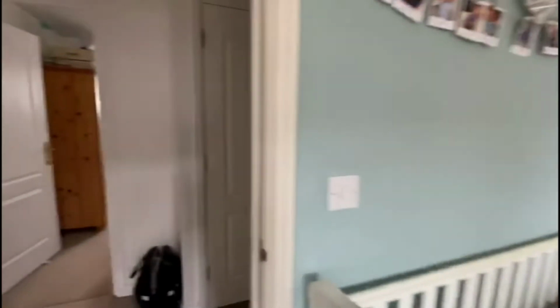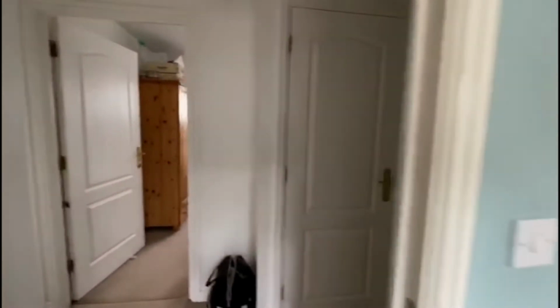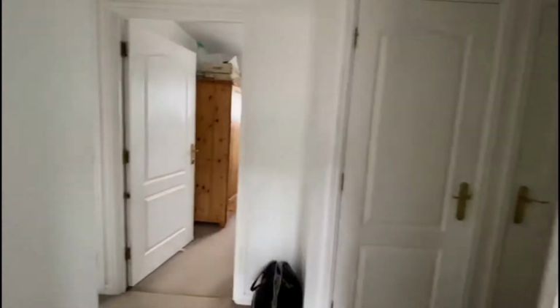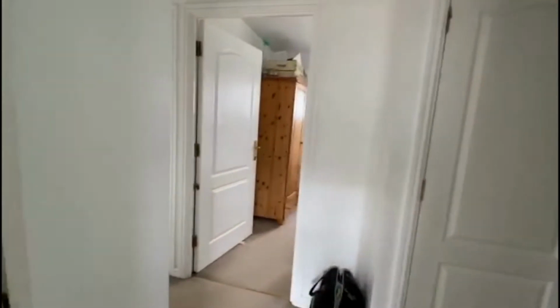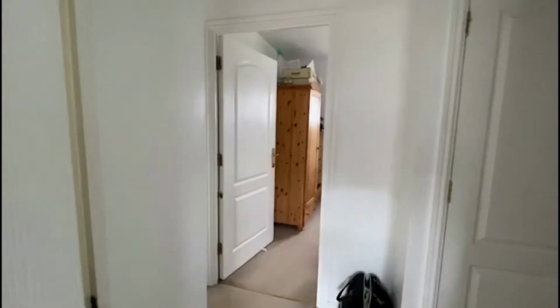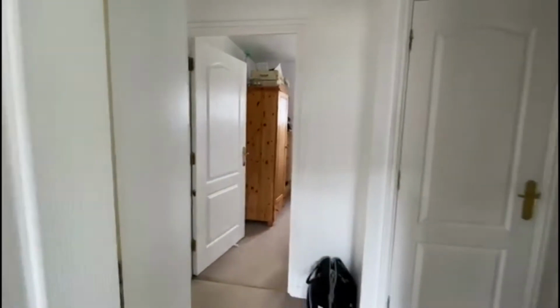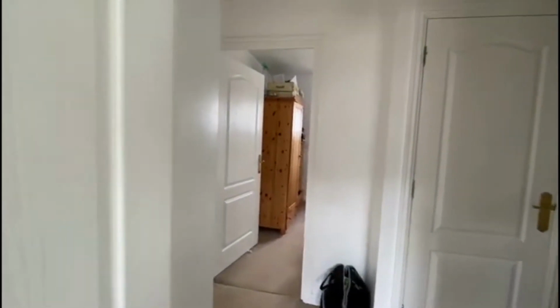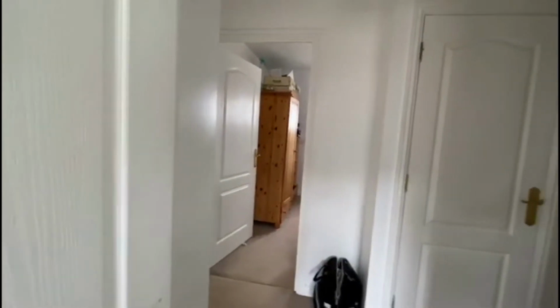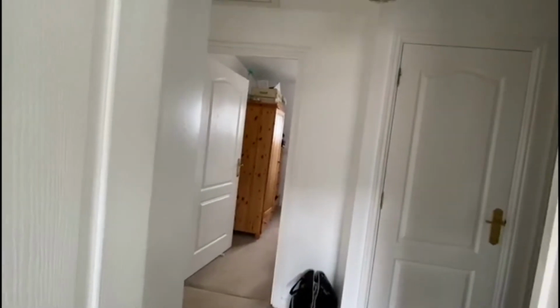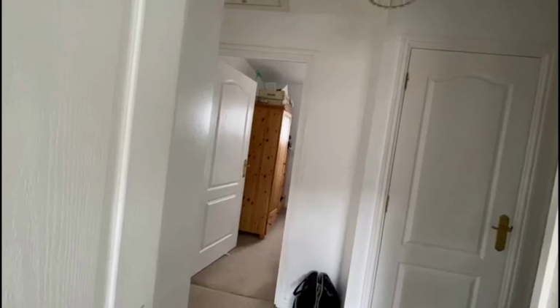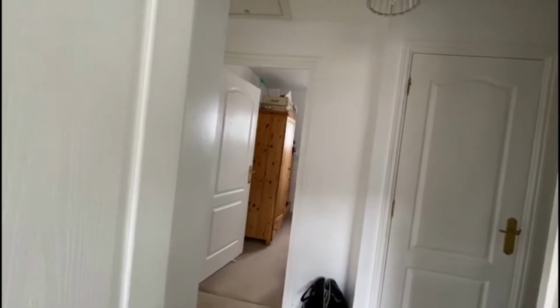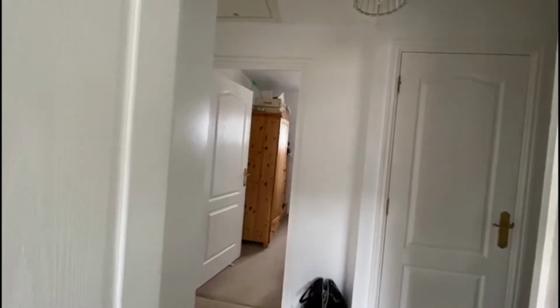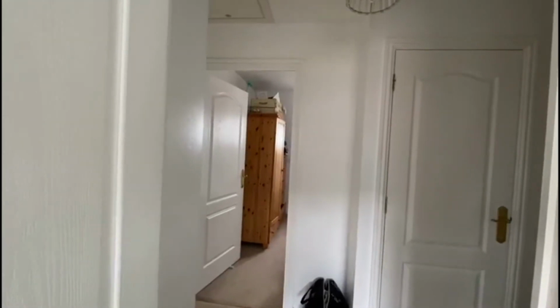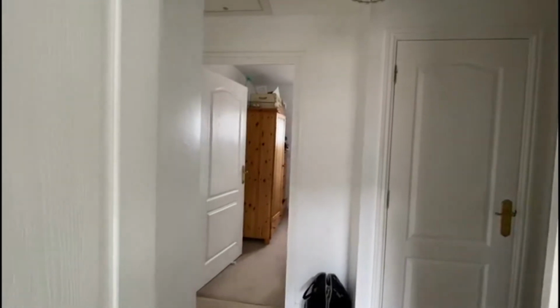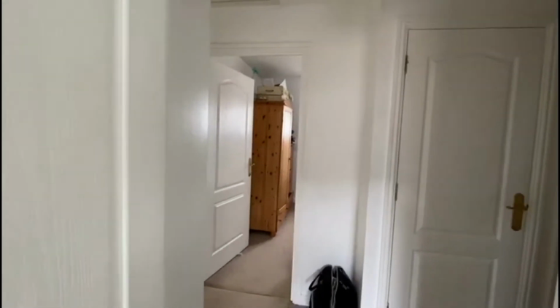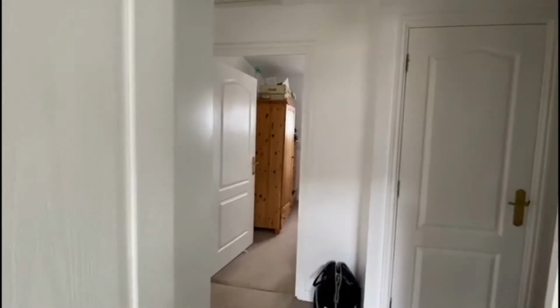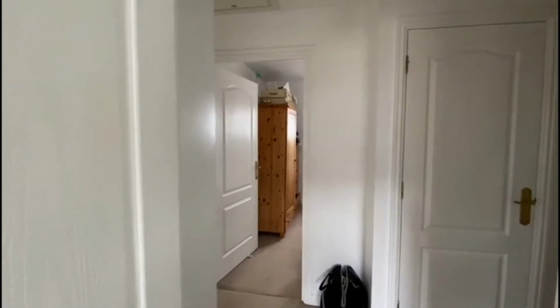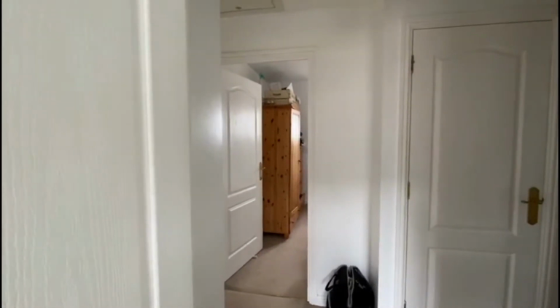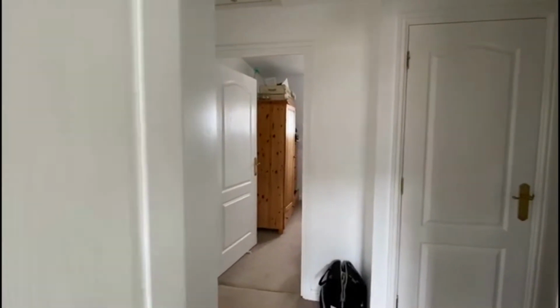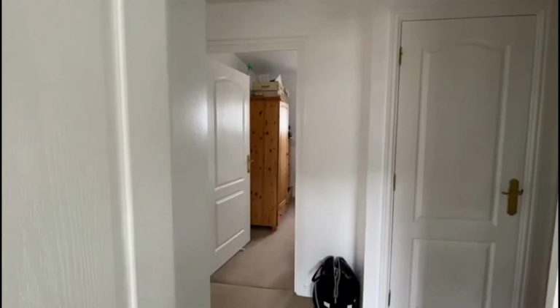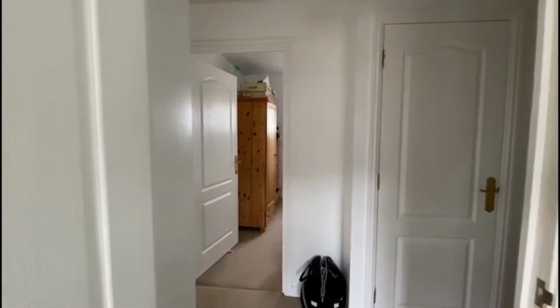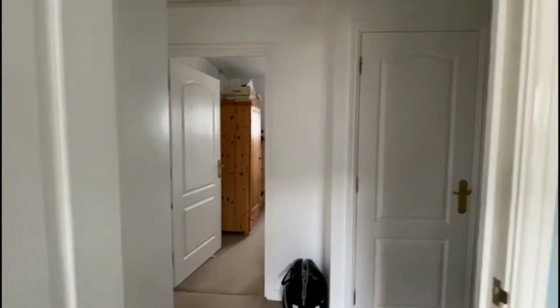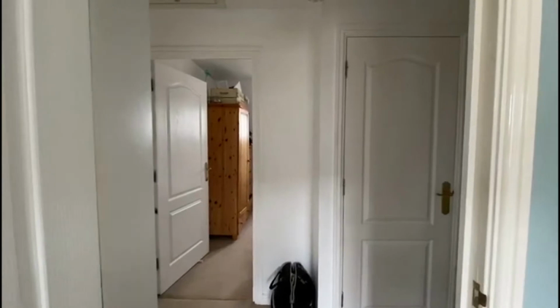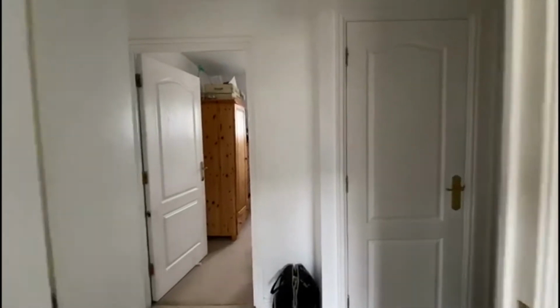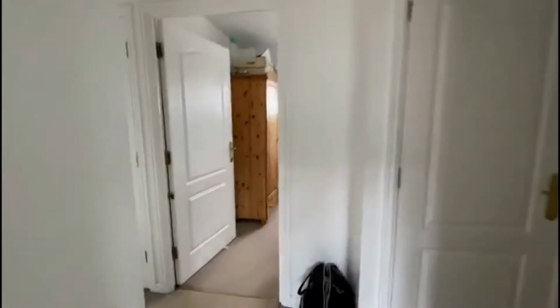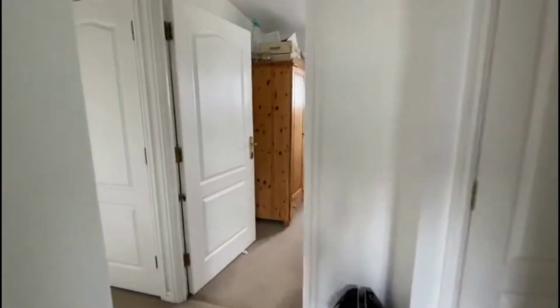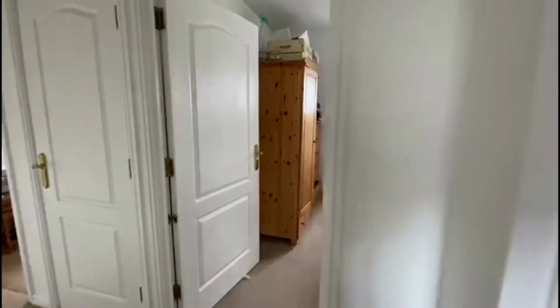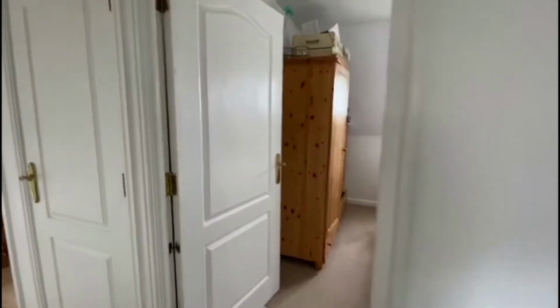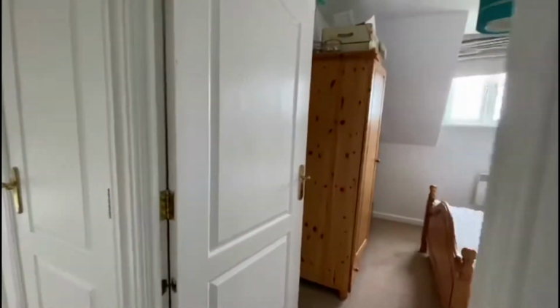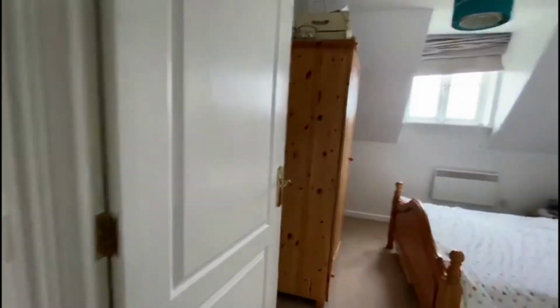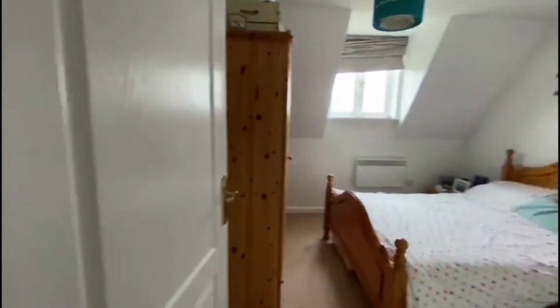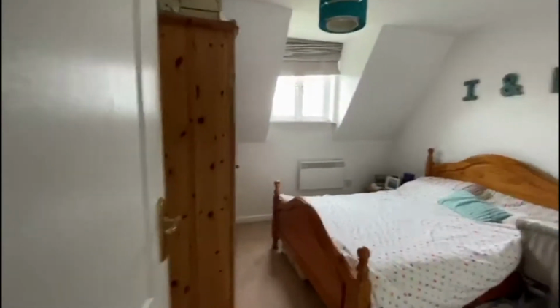Moving on, opposite the hallway we have the second bedroom, which is another double bedroom.